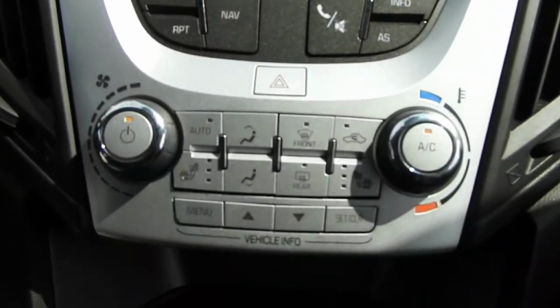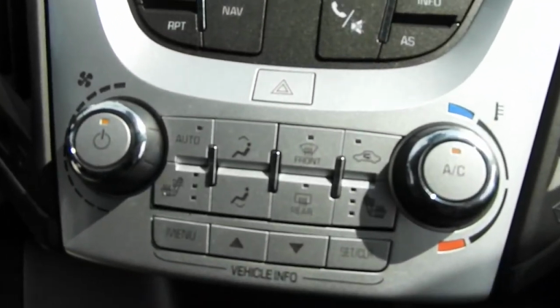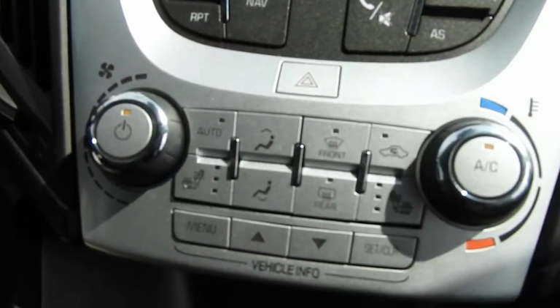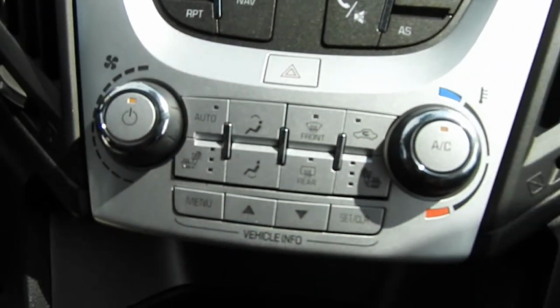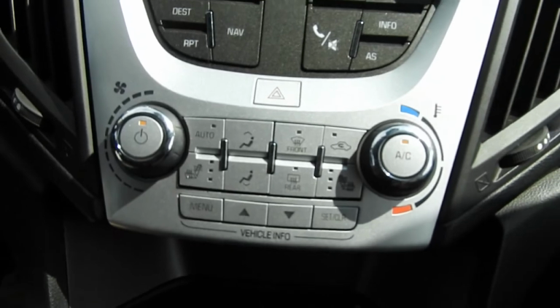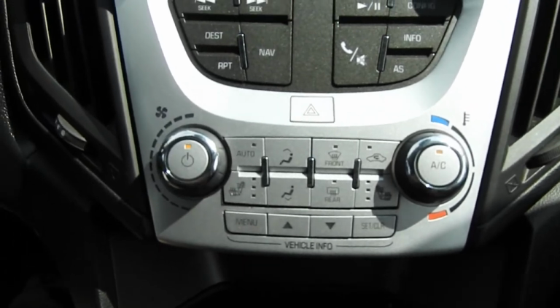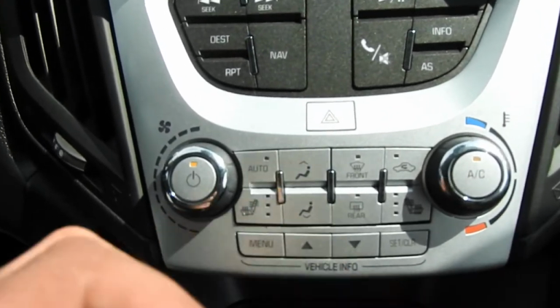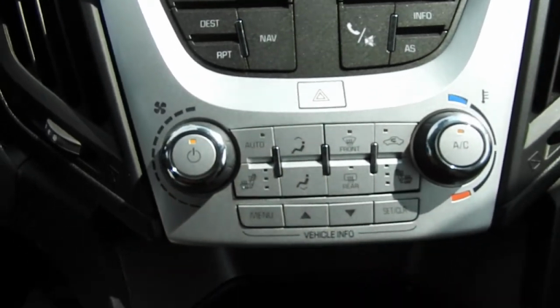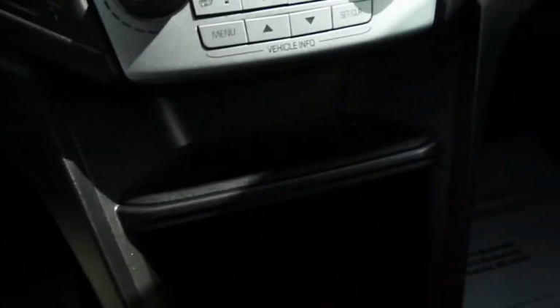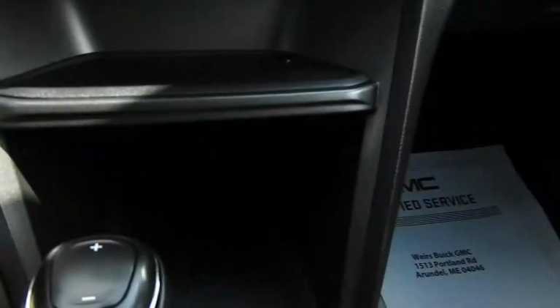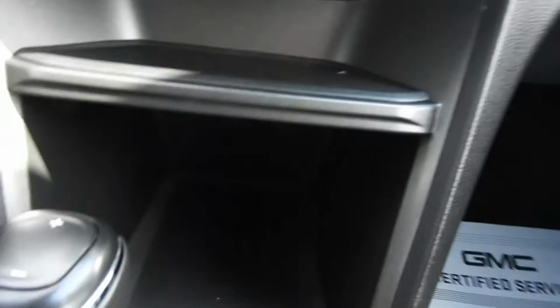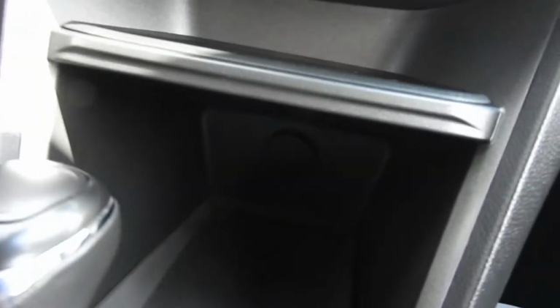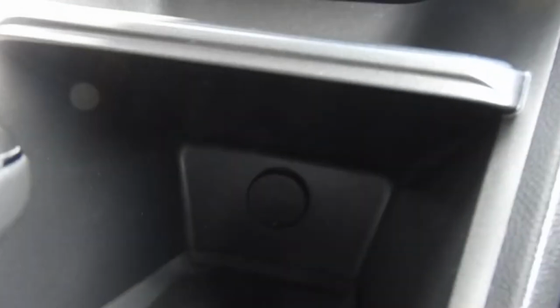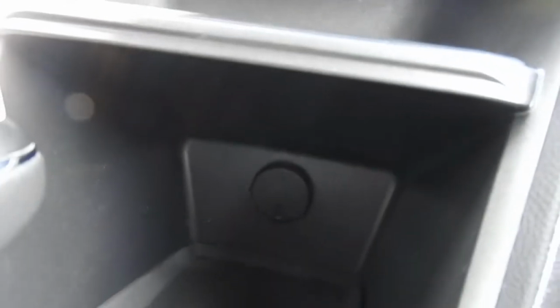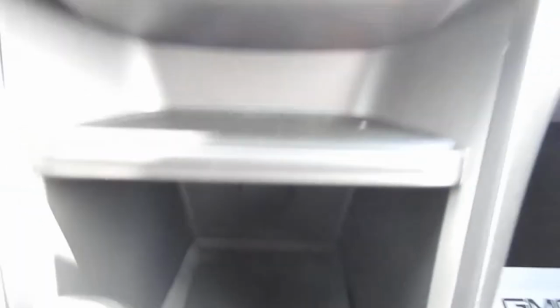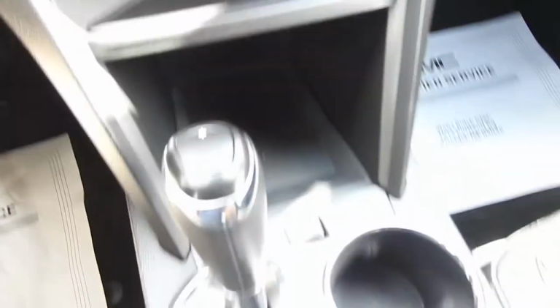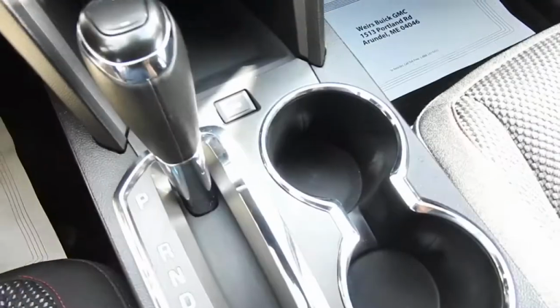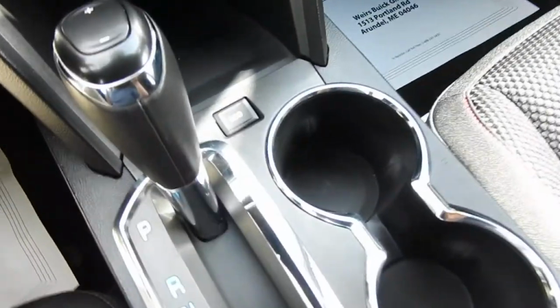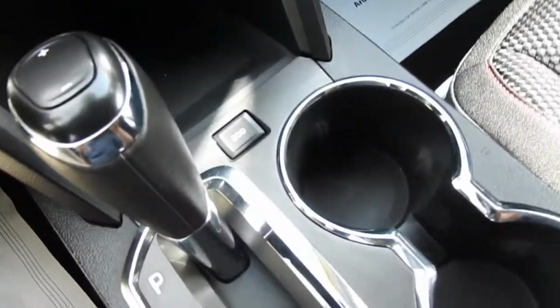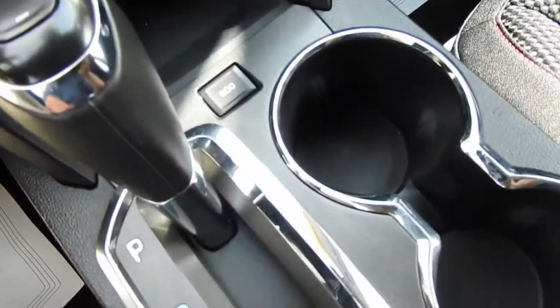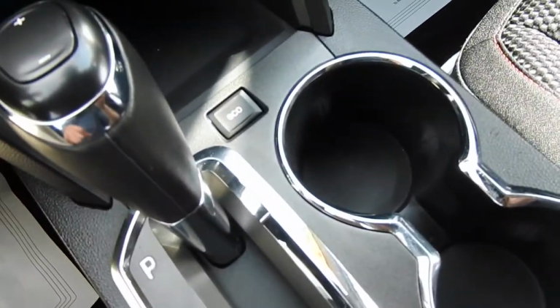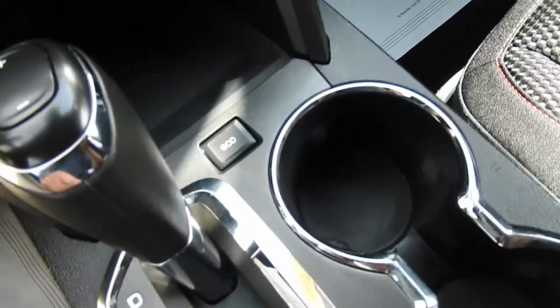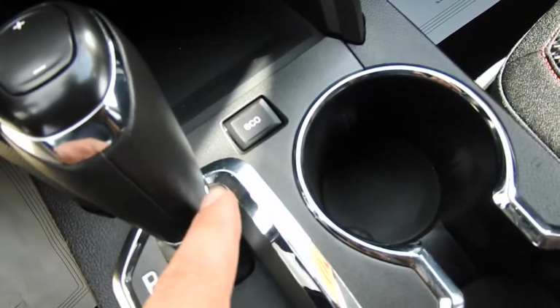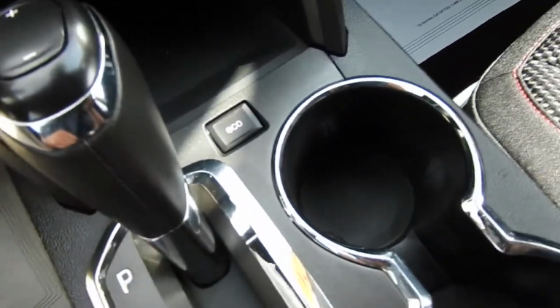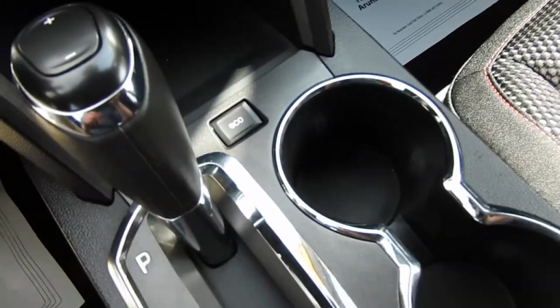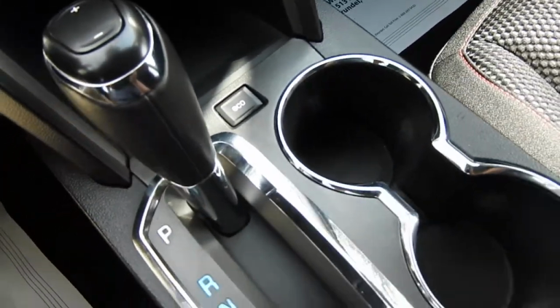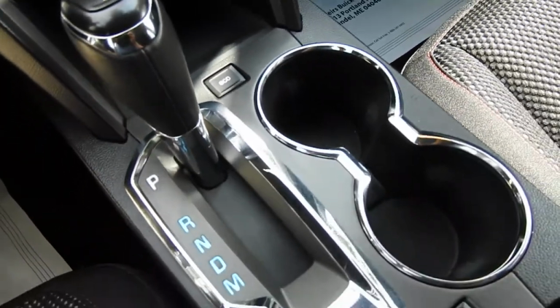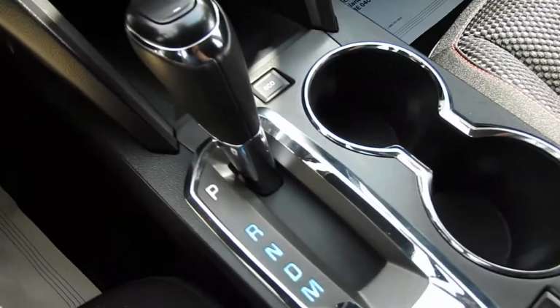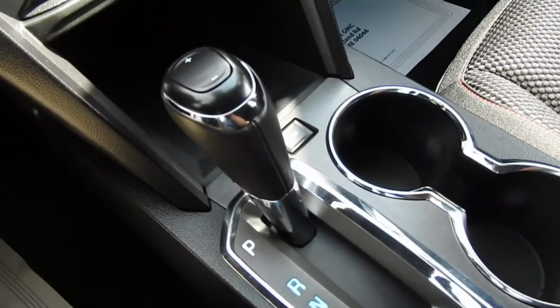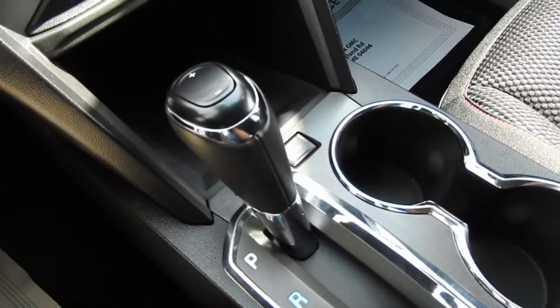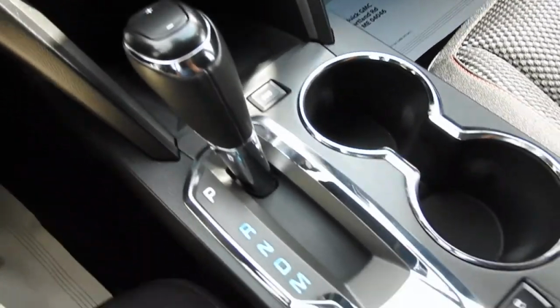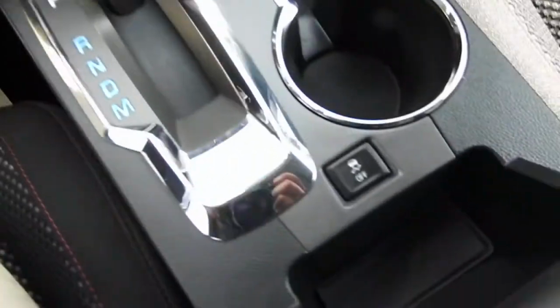You've got your climate control functions. You have heated front seats in this Equinox. You've got some storage space down here and a charge port inside. This is the four-cylinder model, so you do have your eco mode button up there. You've got your shifter with manual mode on top.